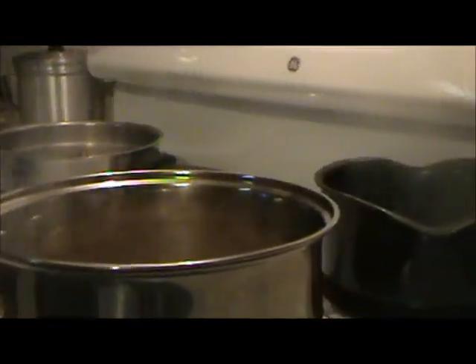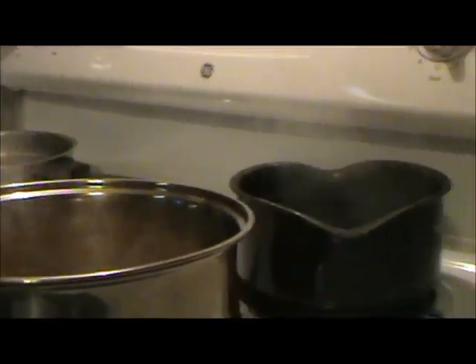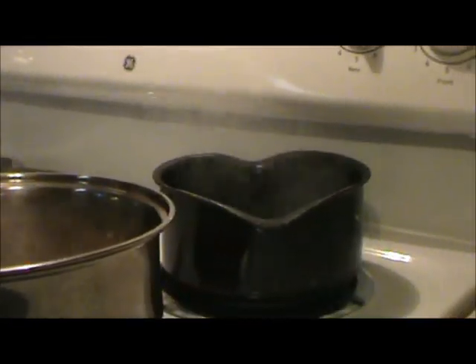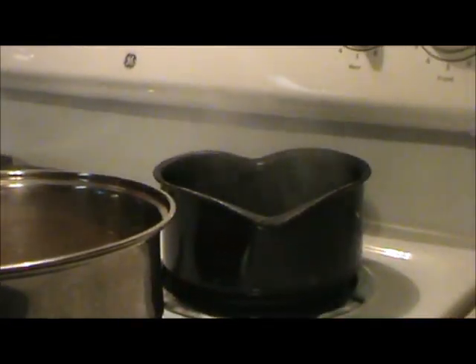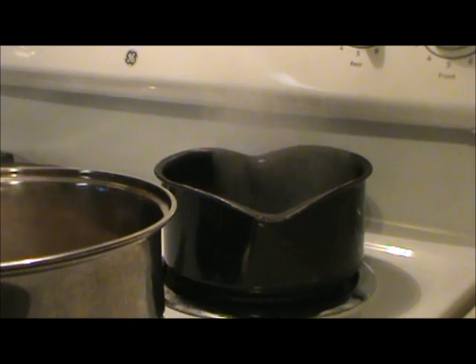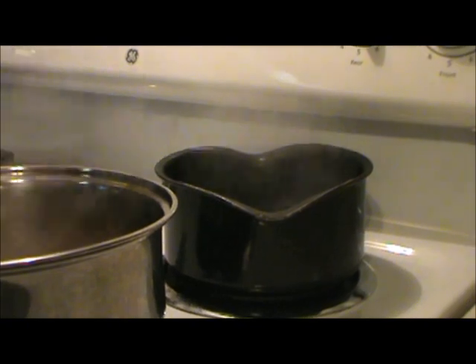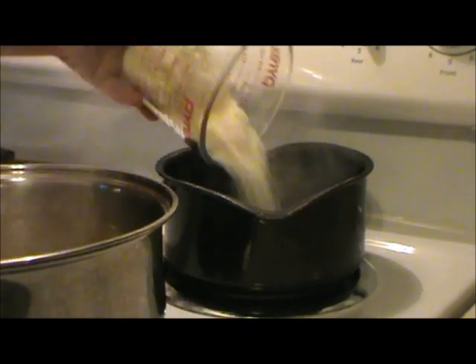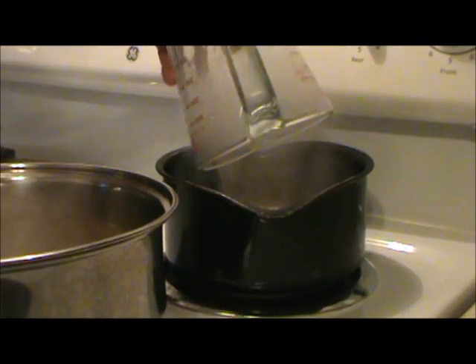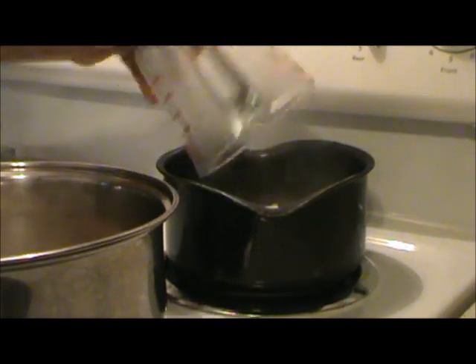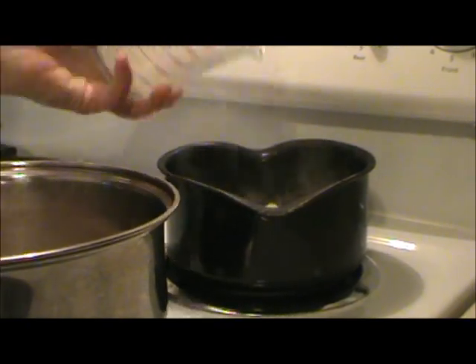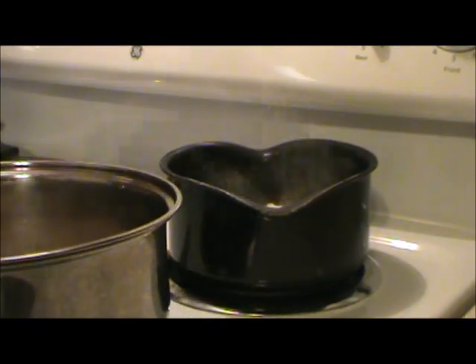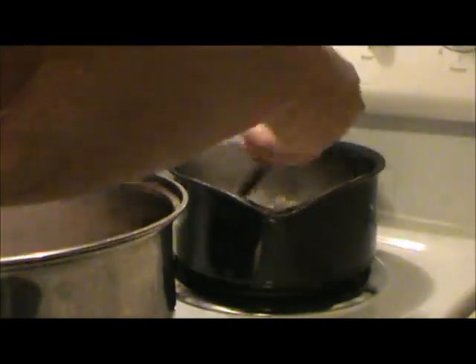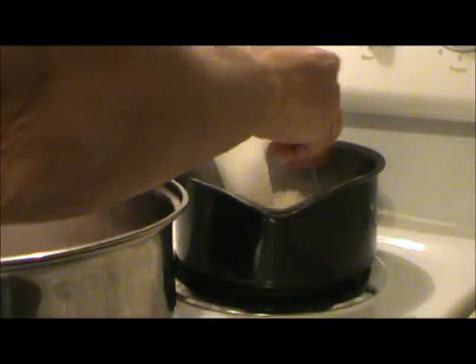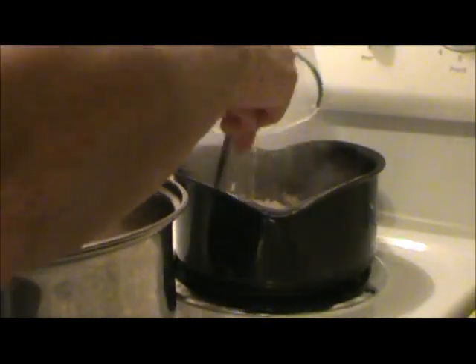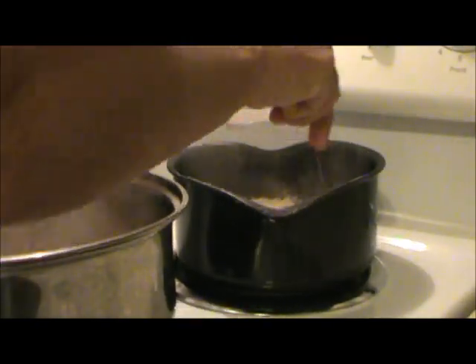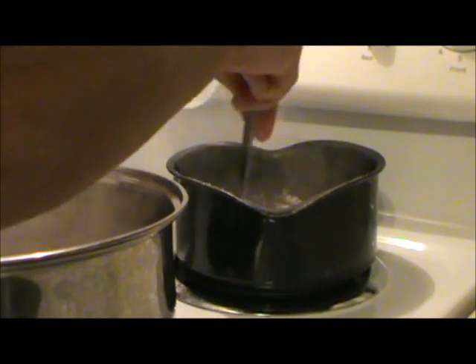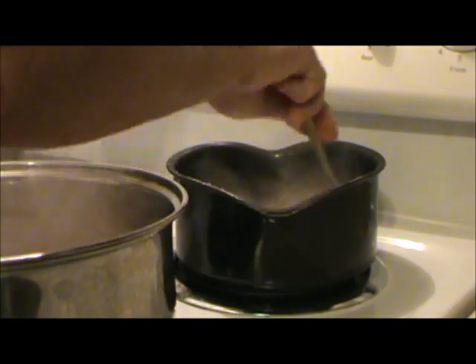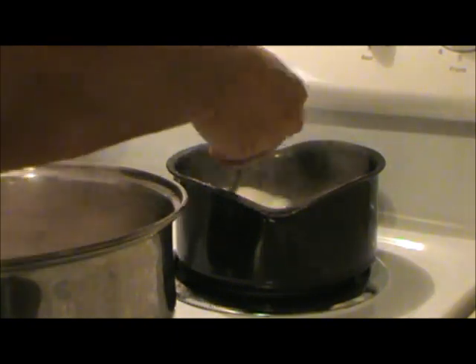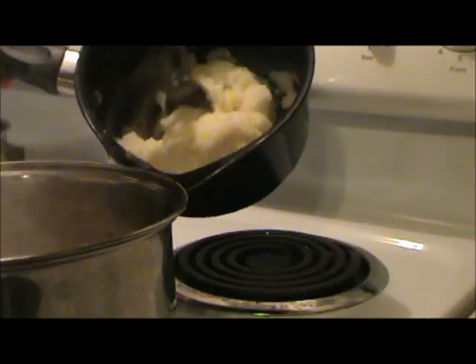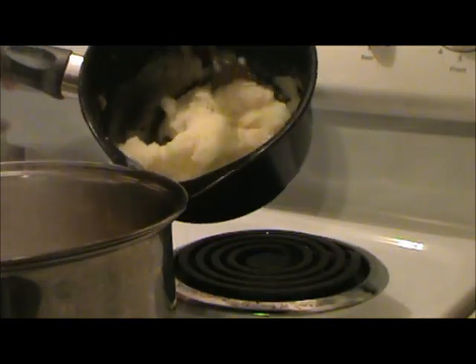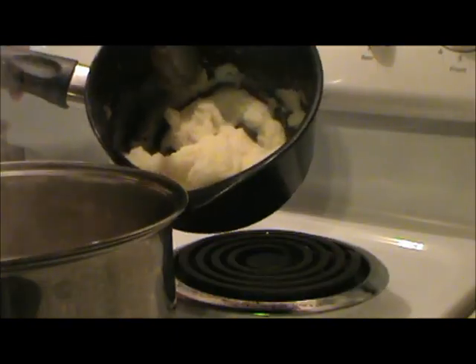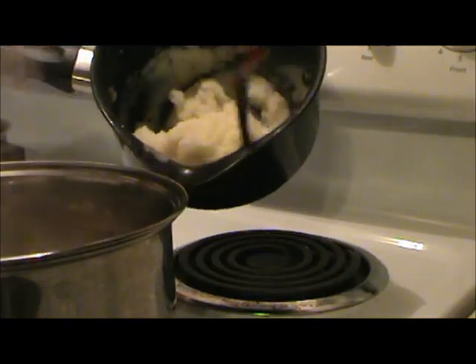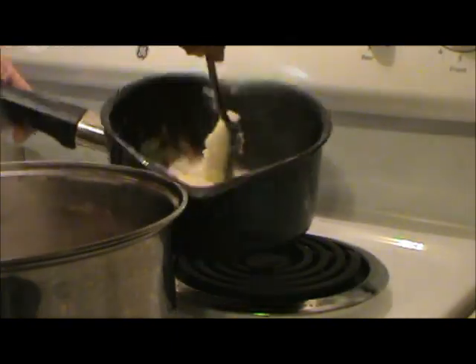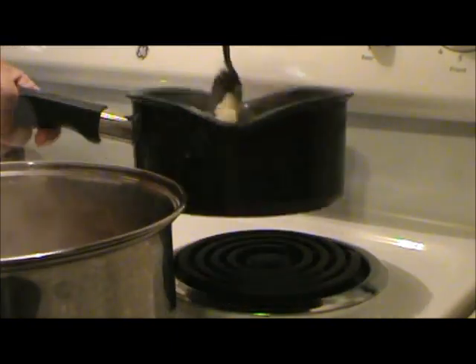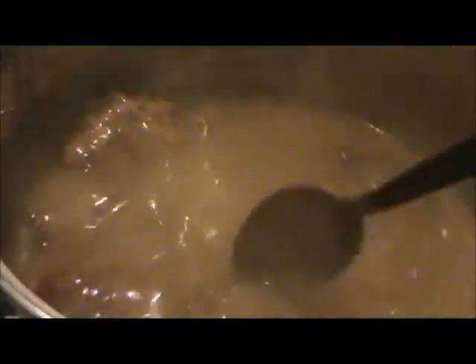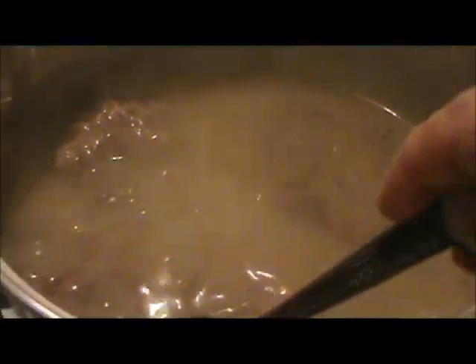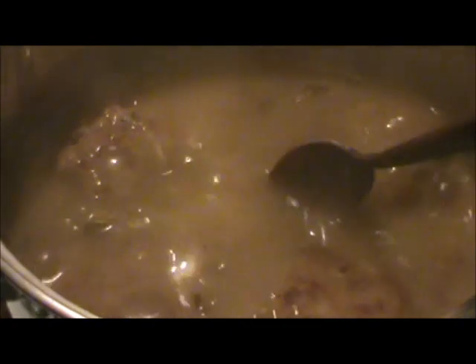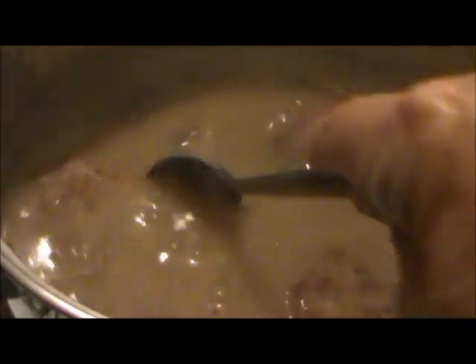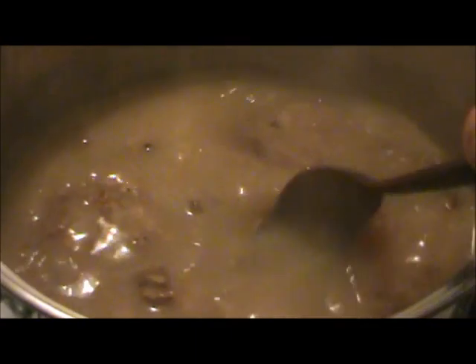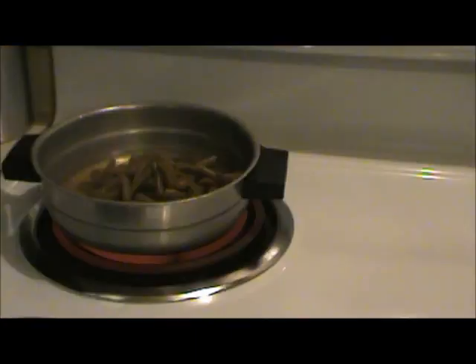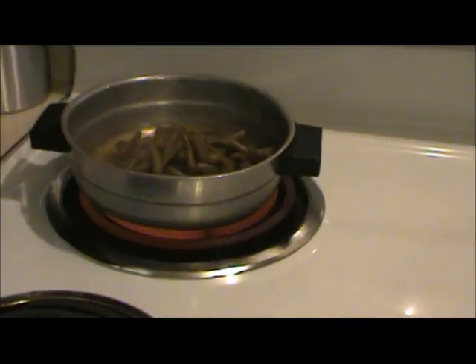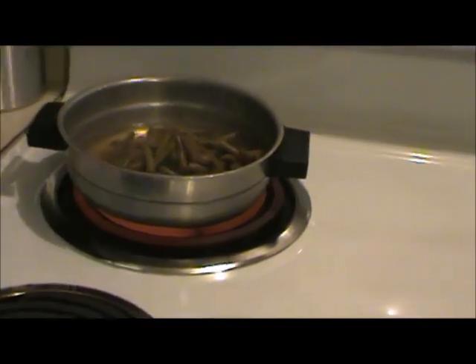I added the instant mashed potatoes to the boiling water along with some milk that was made from powdered milk. The mashed potatoes are done, the meat is done, the green beans are done — it's time to eat.